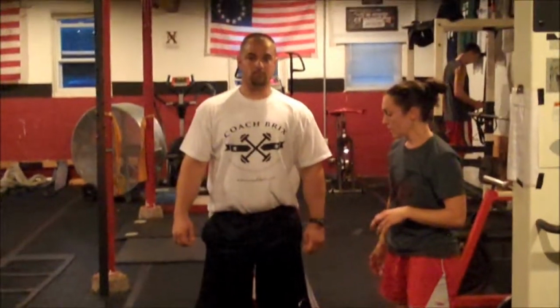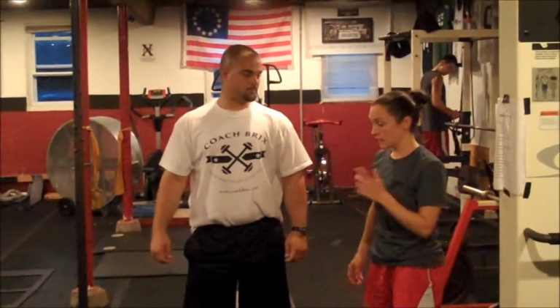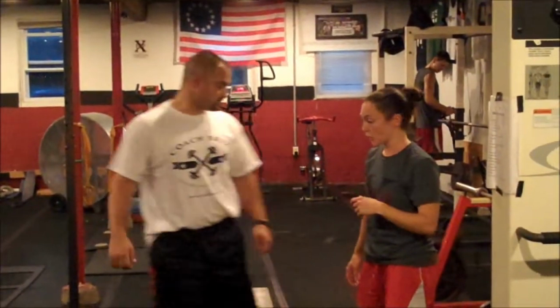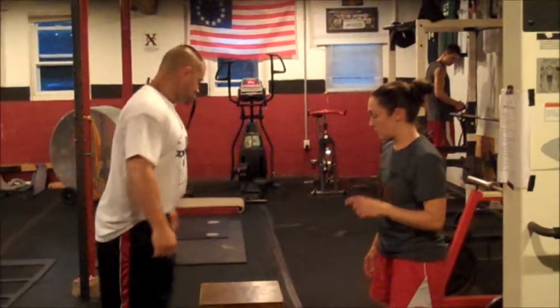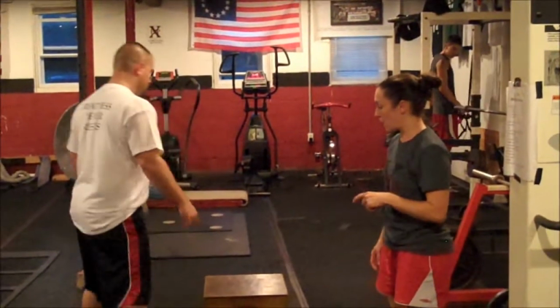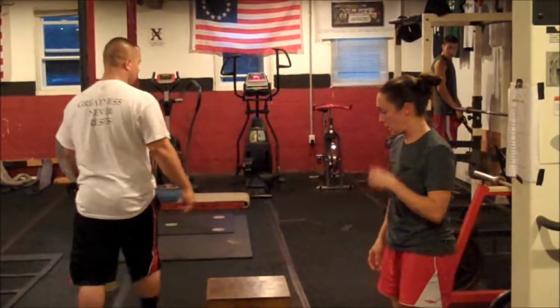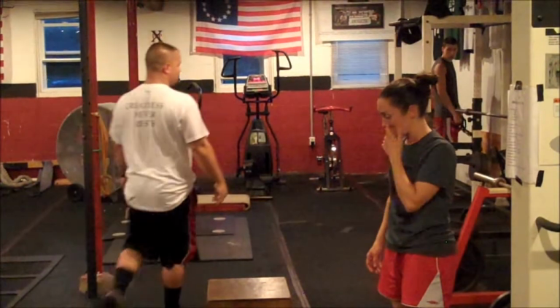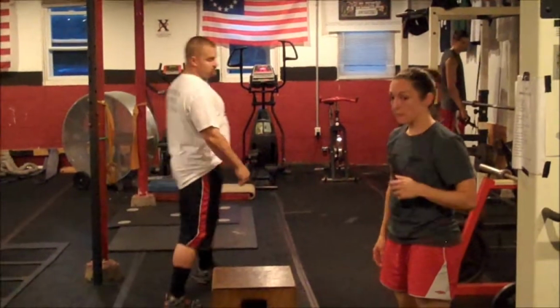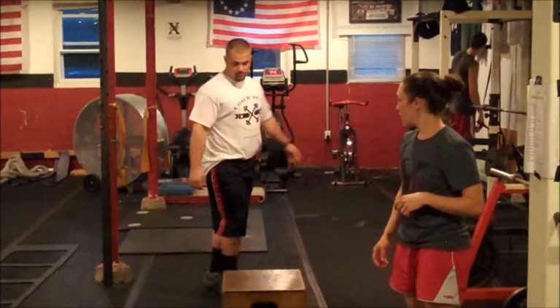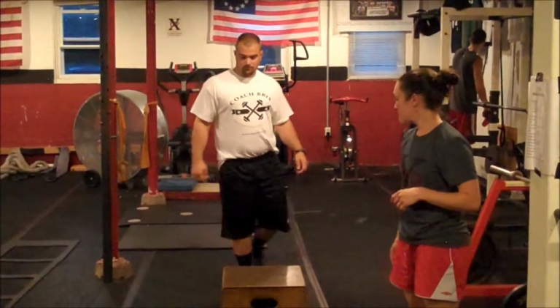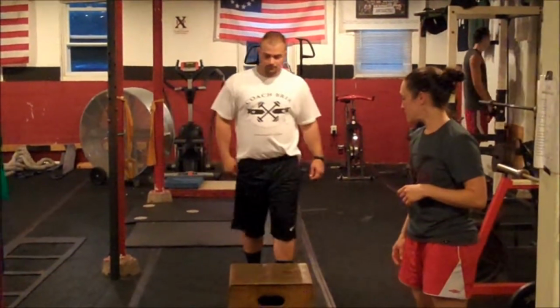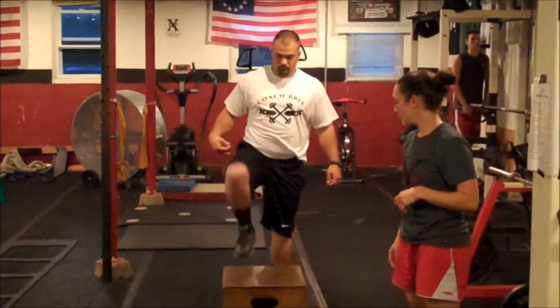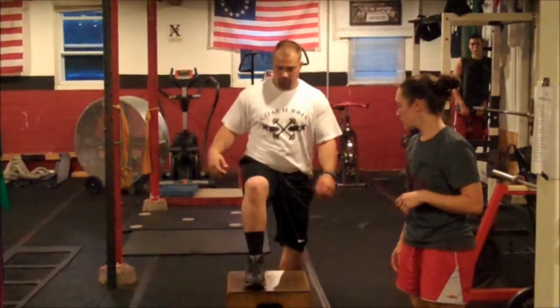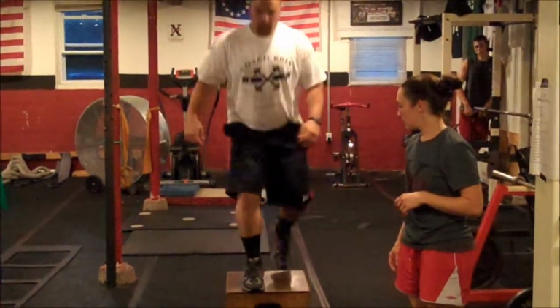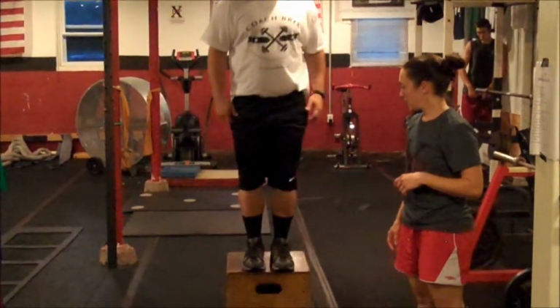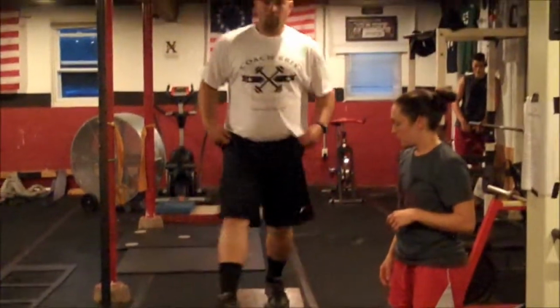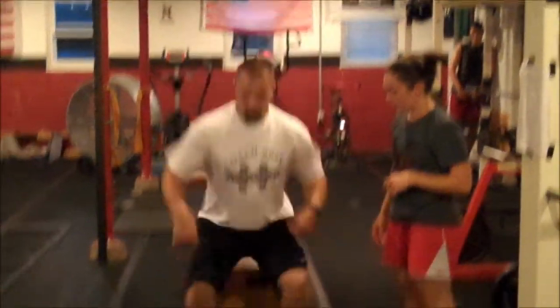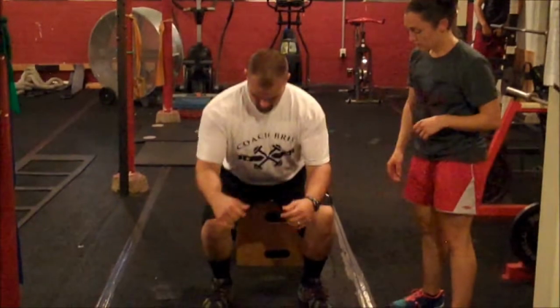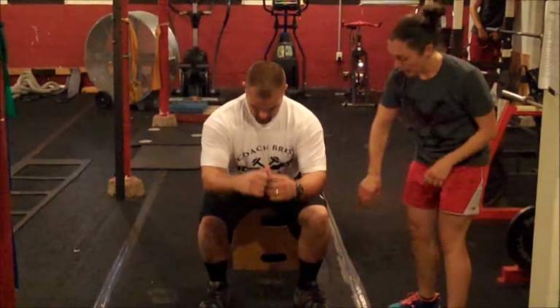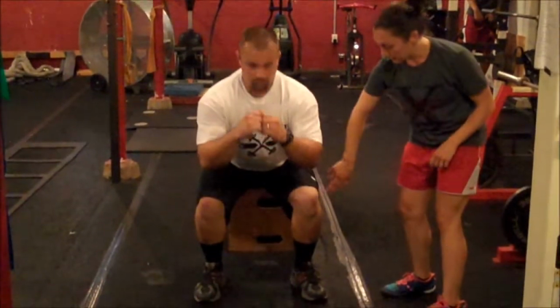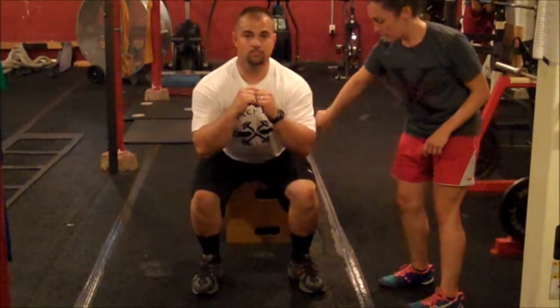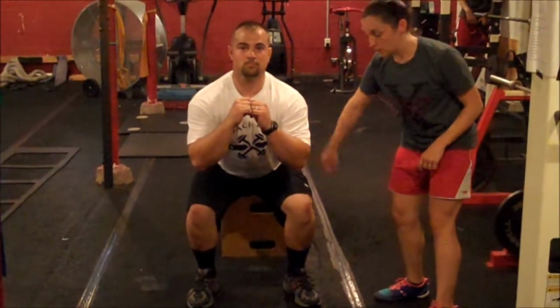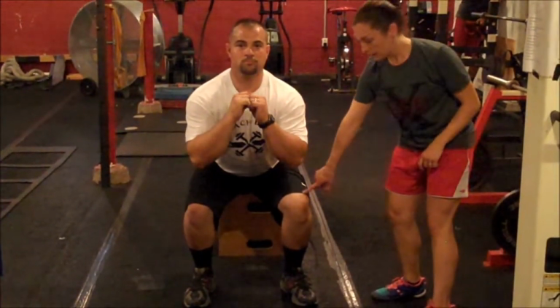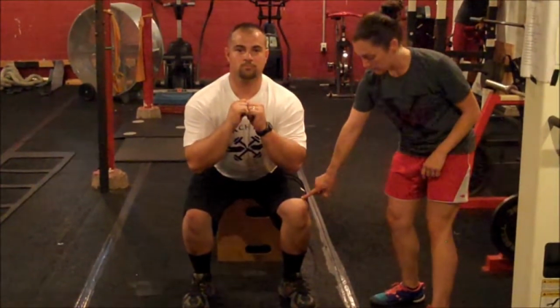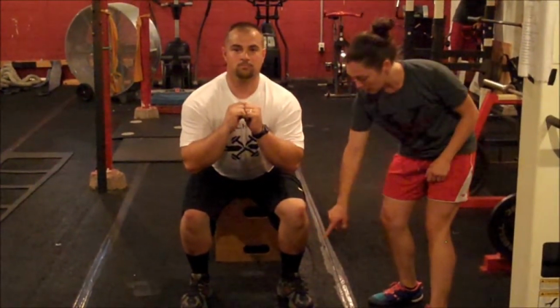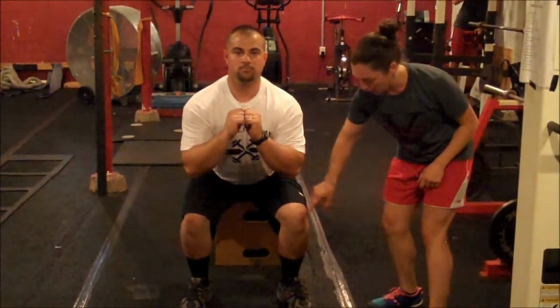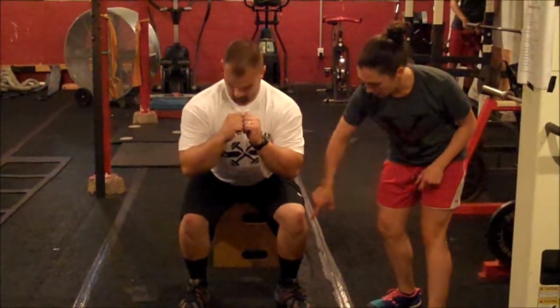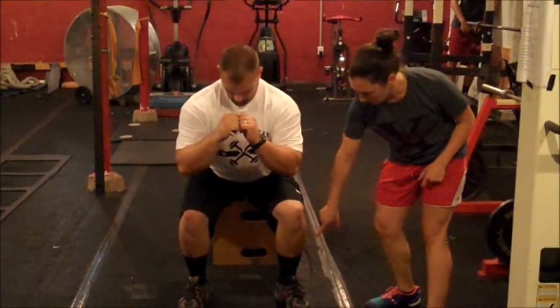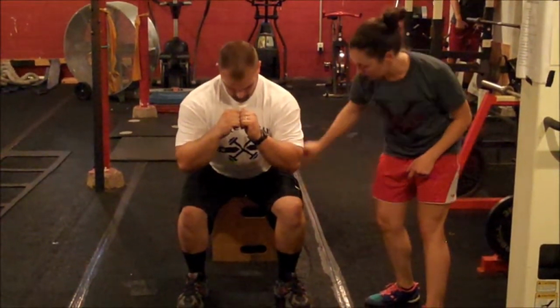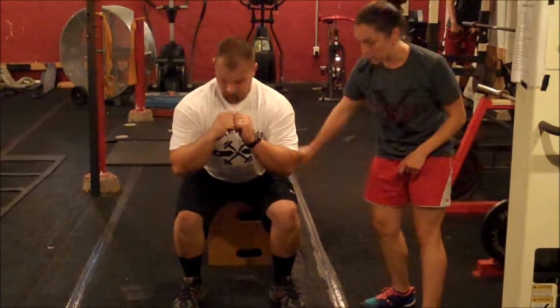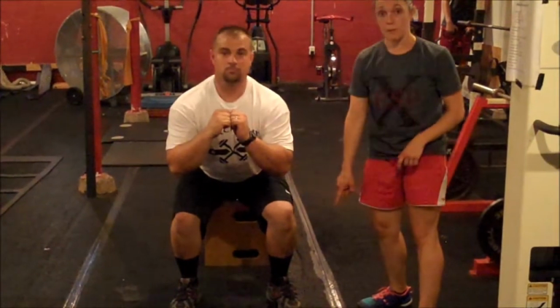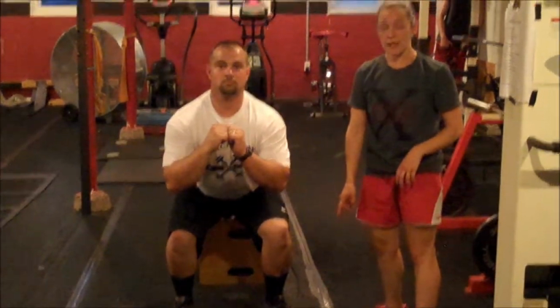And then he's going to show us the proper mechanics. So now when Matt lands, his hips are back, his knees are not forward of his toes, and they're right in line with his hip and his ankle.